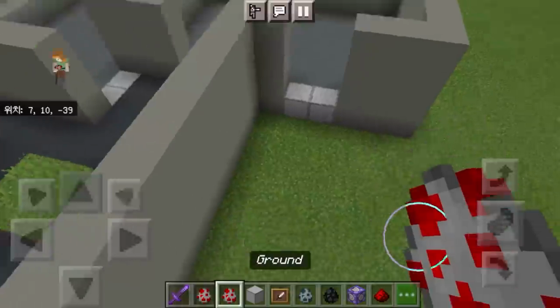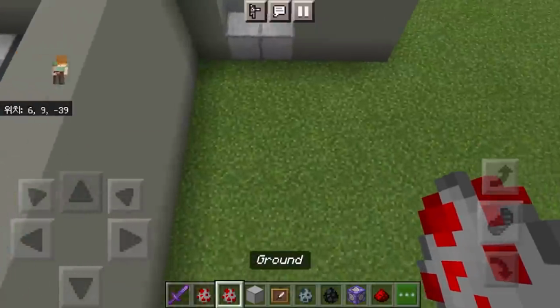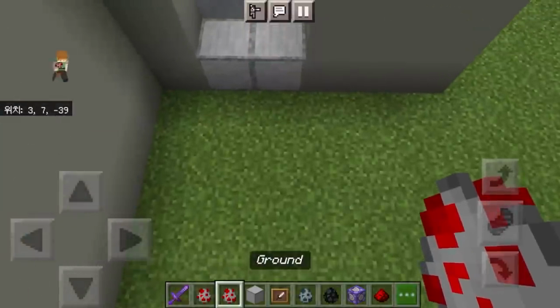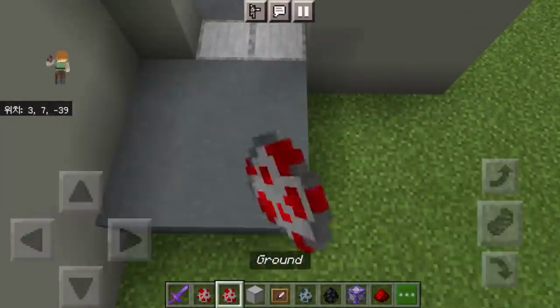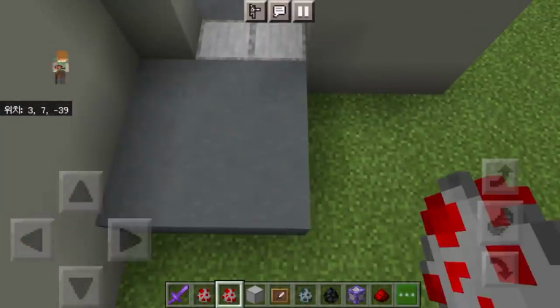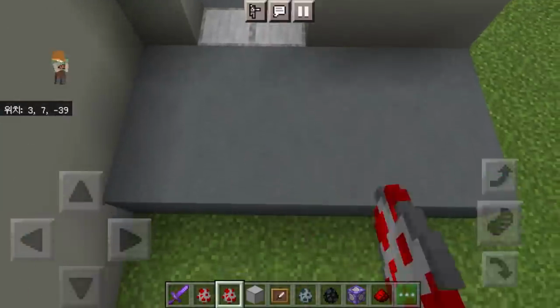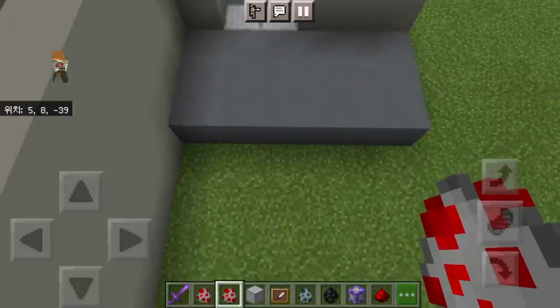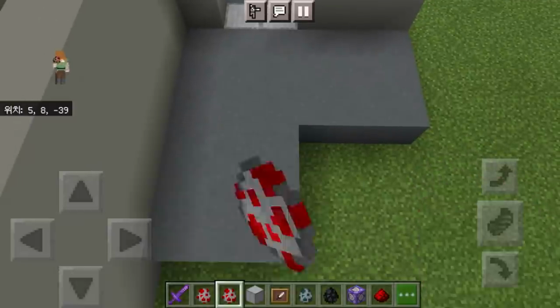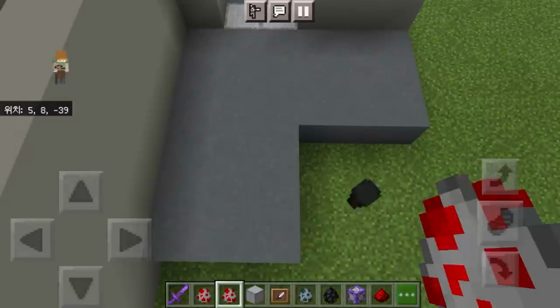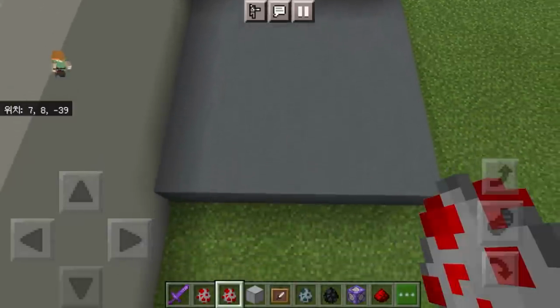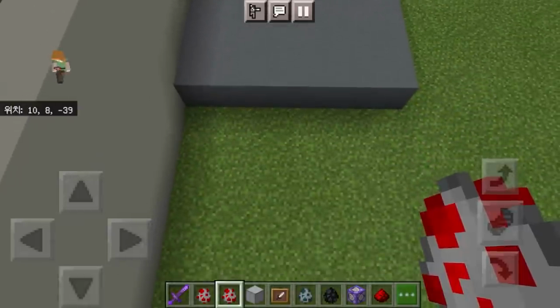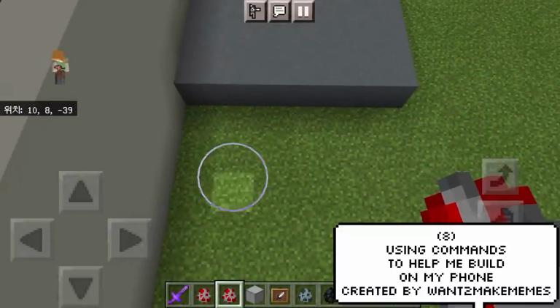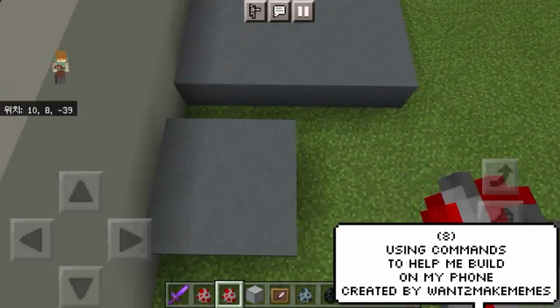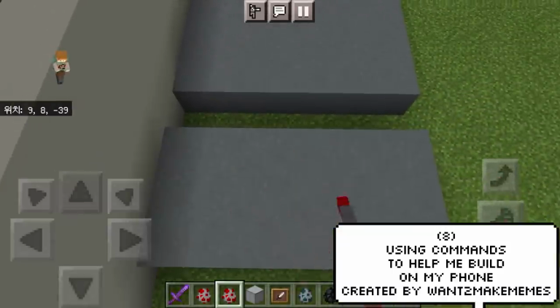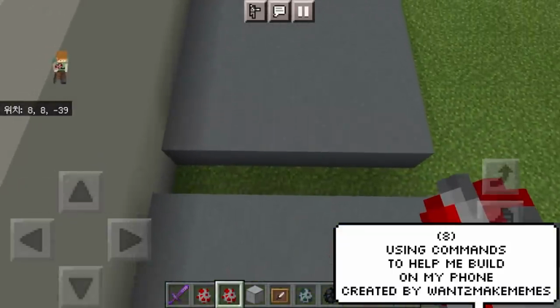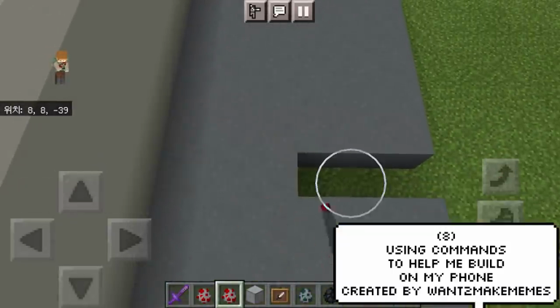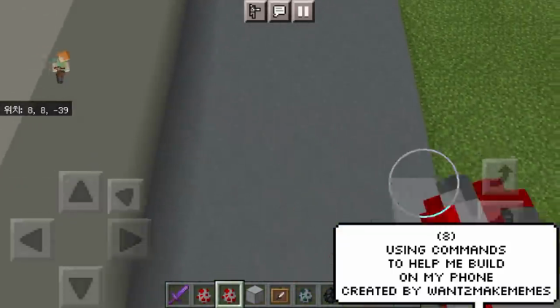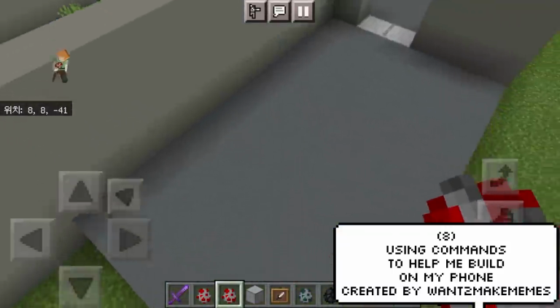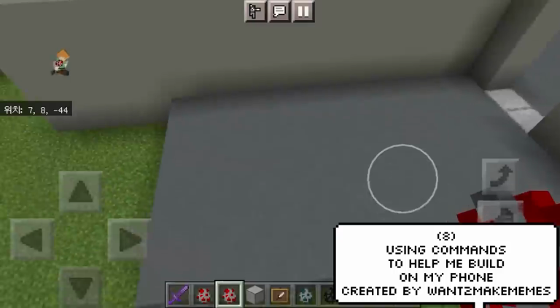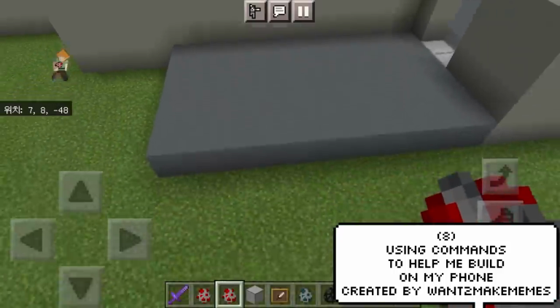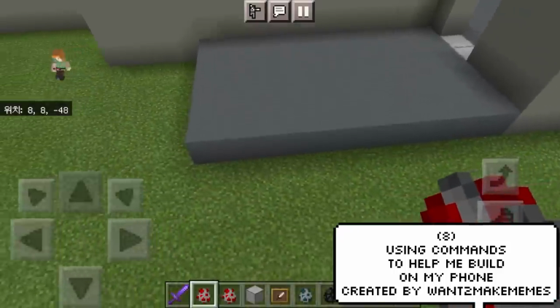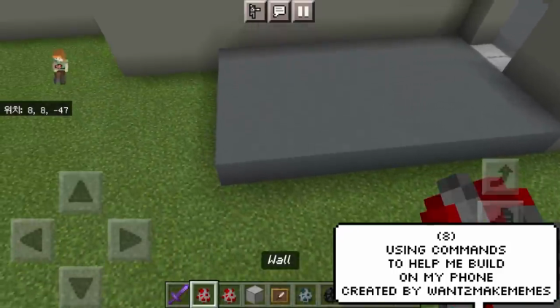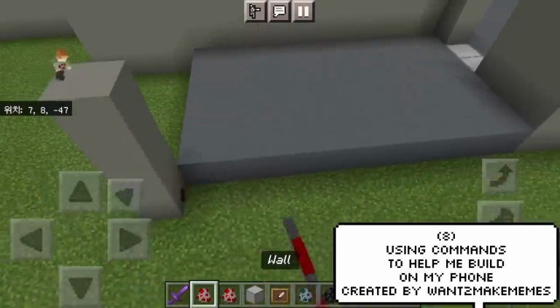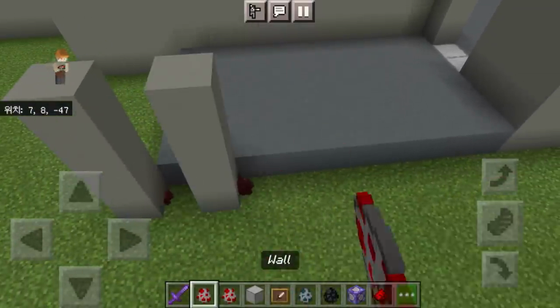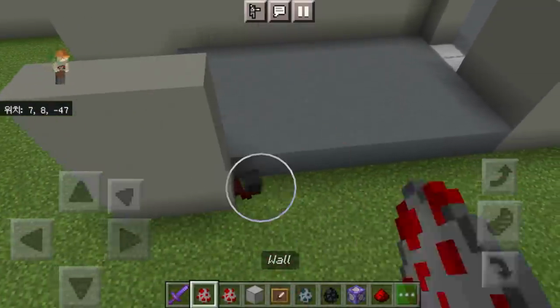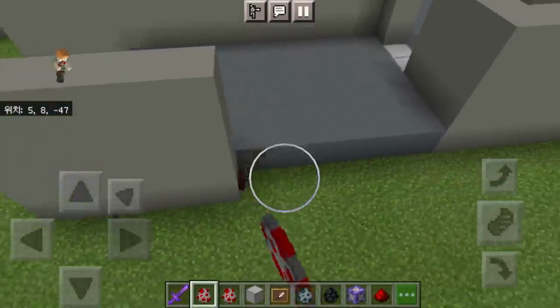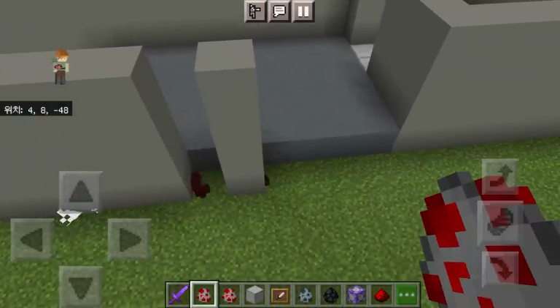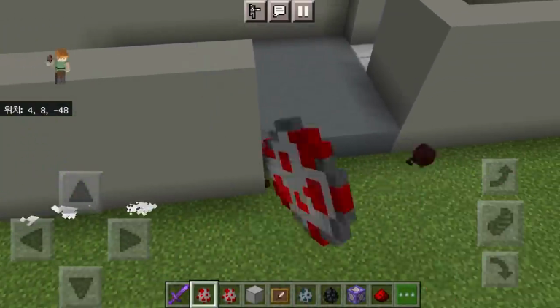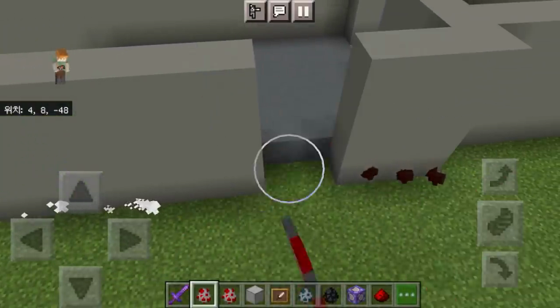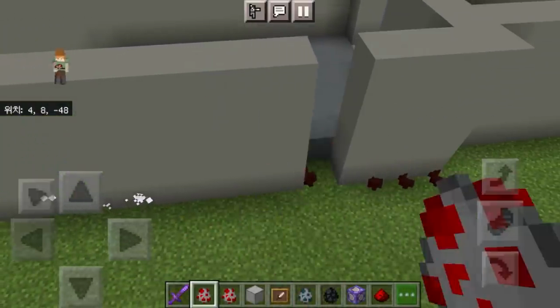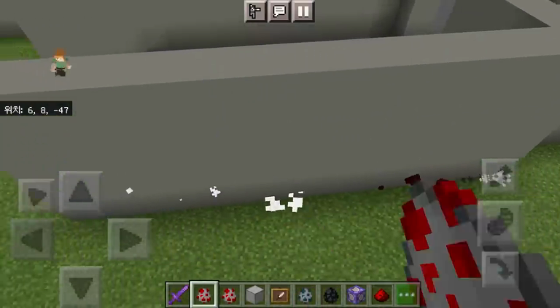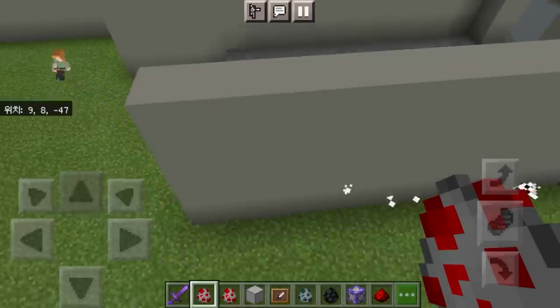This is actually the definition of work smart, not hard. This player who's playing on Minecraft mobile has made command blocks to help him build. When he places a block, it does the rest. I can only imagine how many hours he must have saved by doing this.